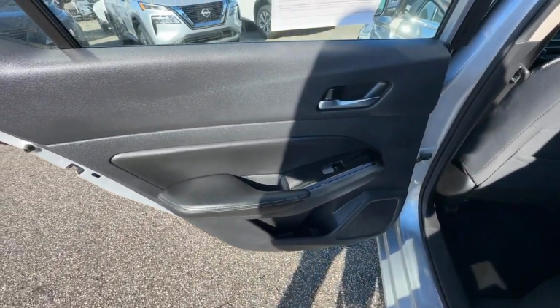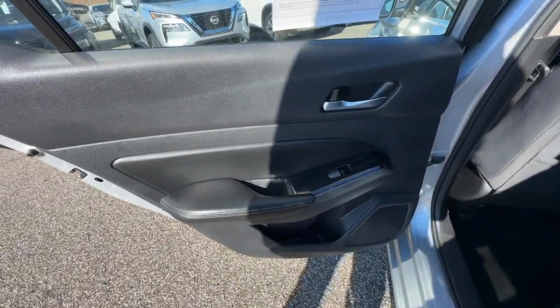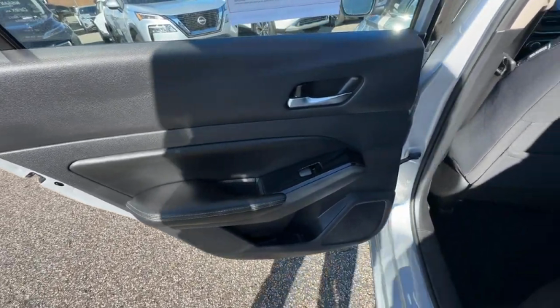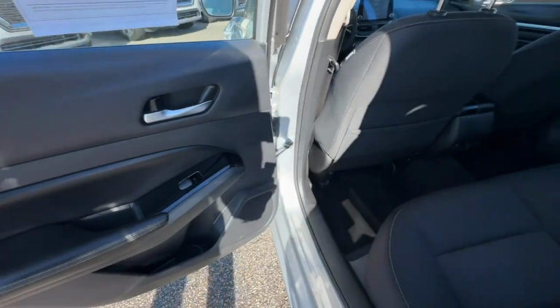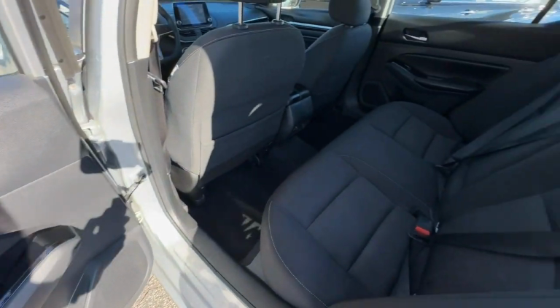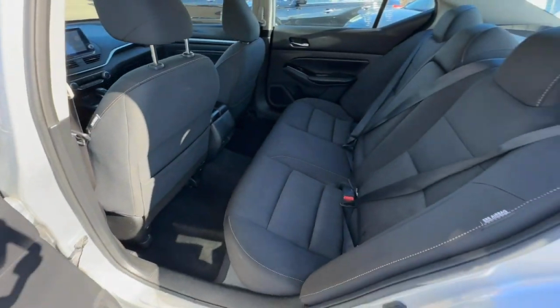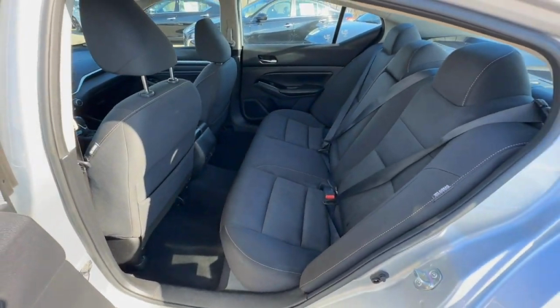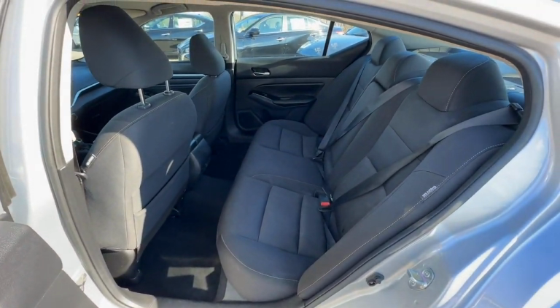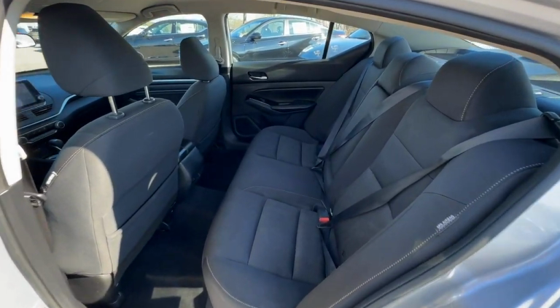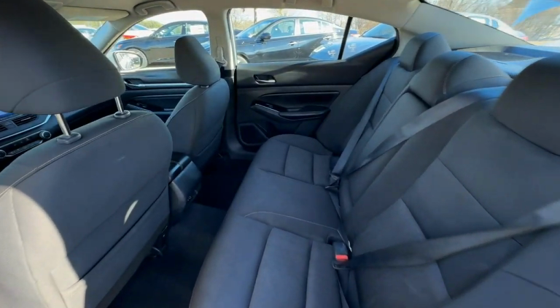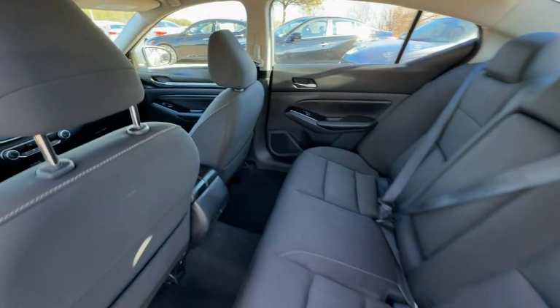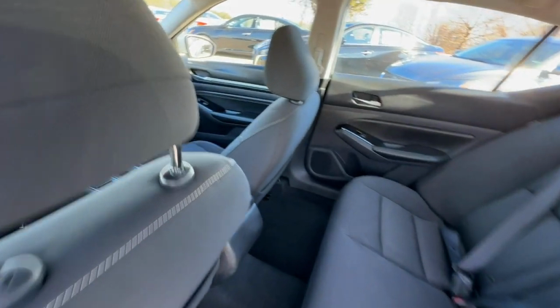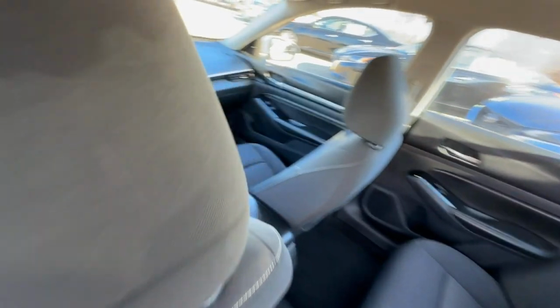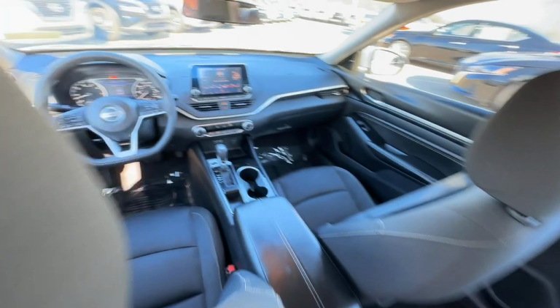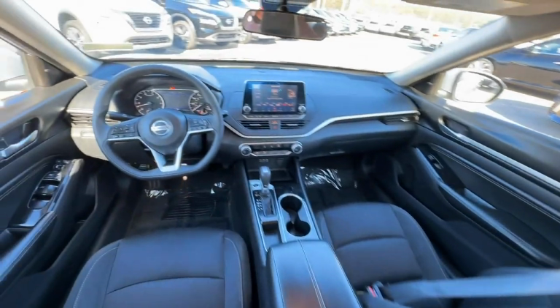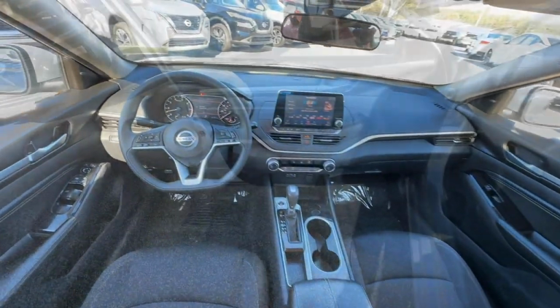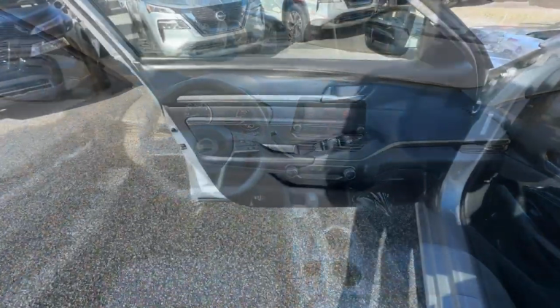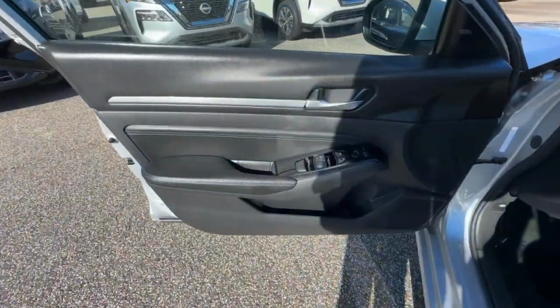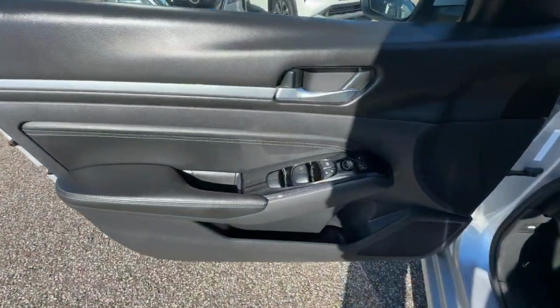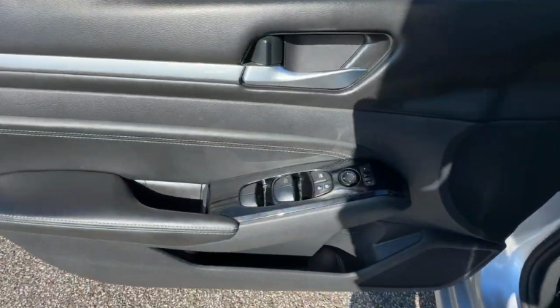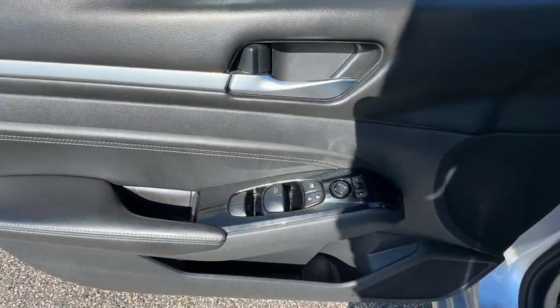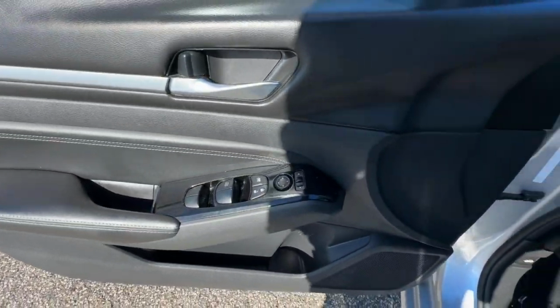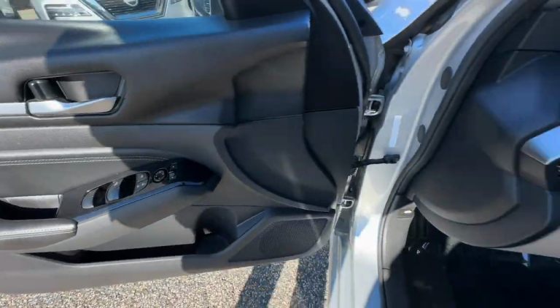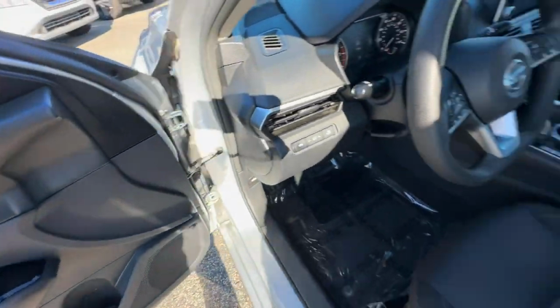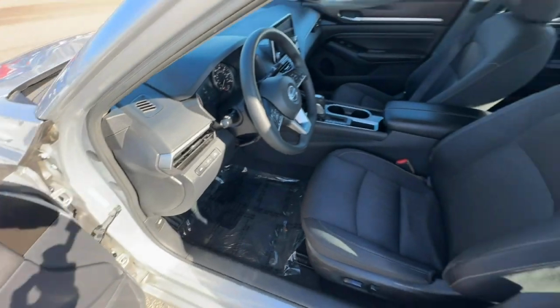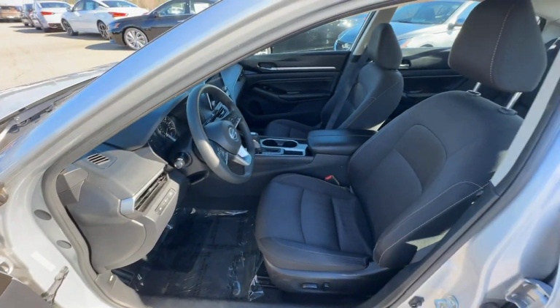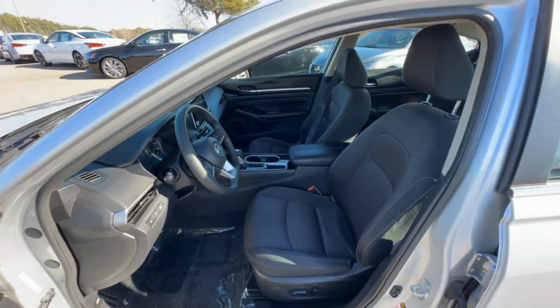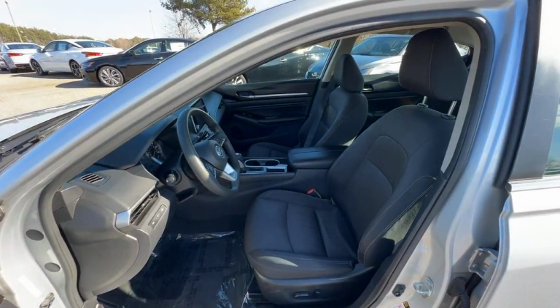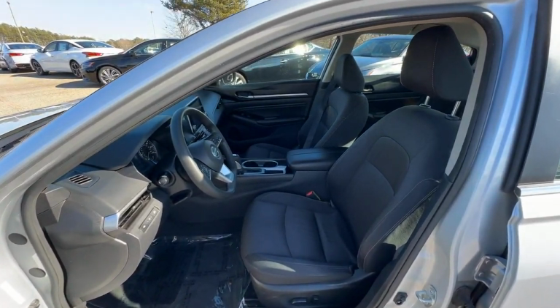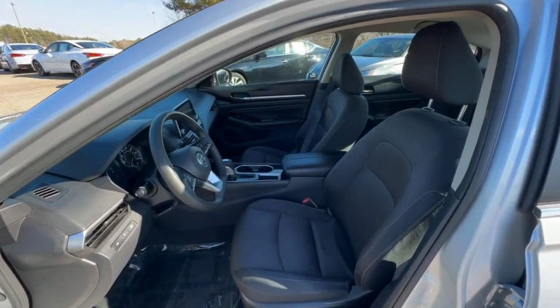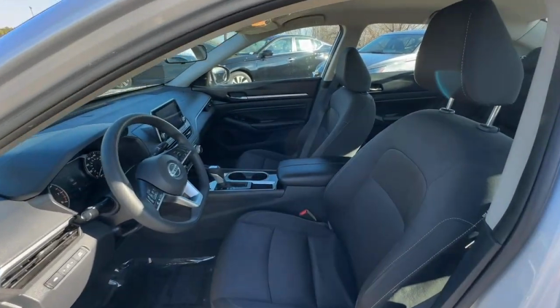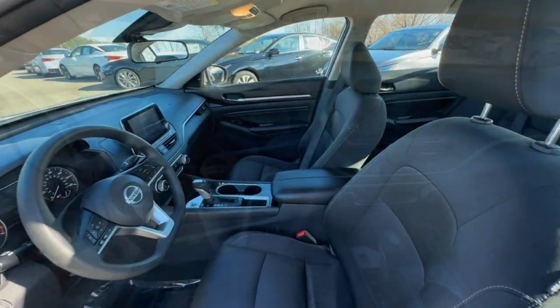Apple CarPlay and/or Android Auto, keyless entry, satellite radio, electronic stability control, blind spot monitor, power driver's seat, aluminum wheels, alarm, steering wheel audio controls, intermittent wipers.